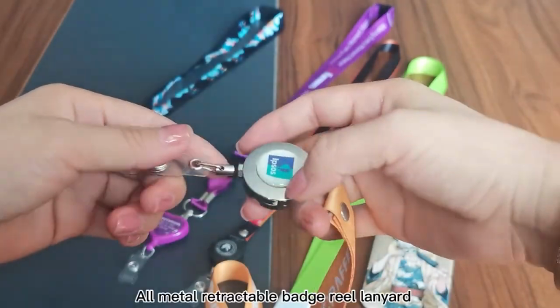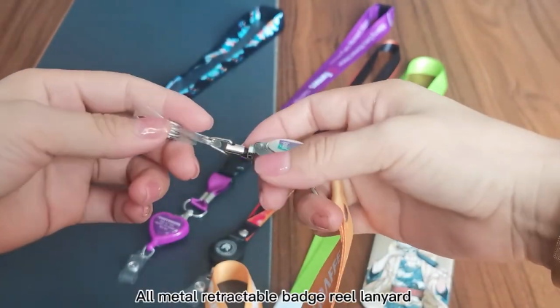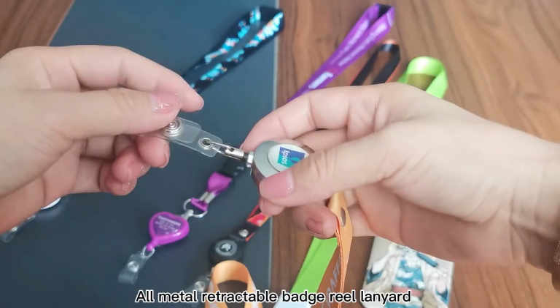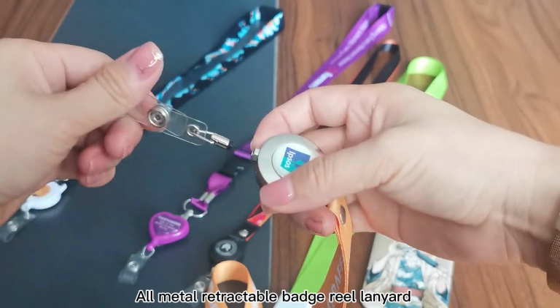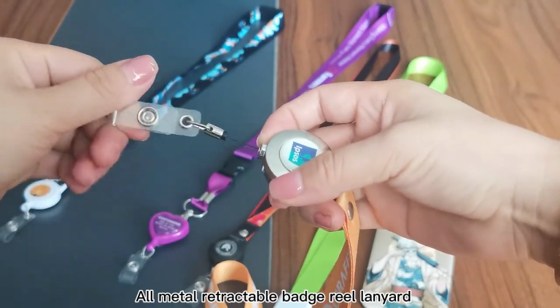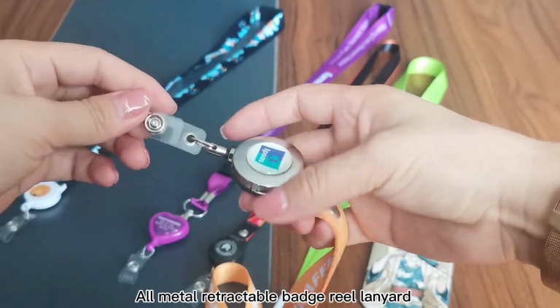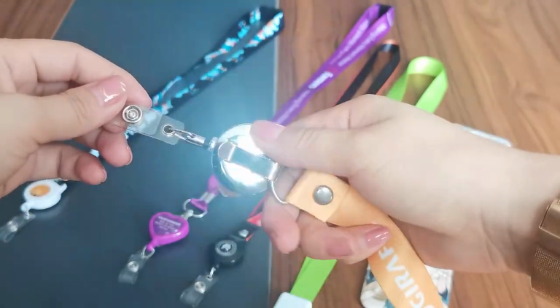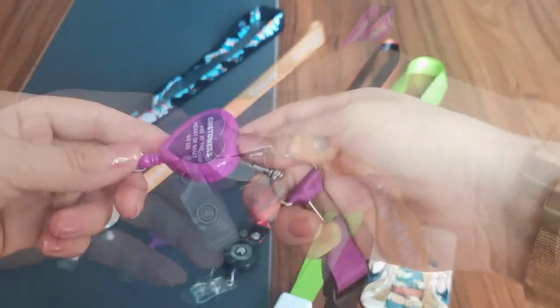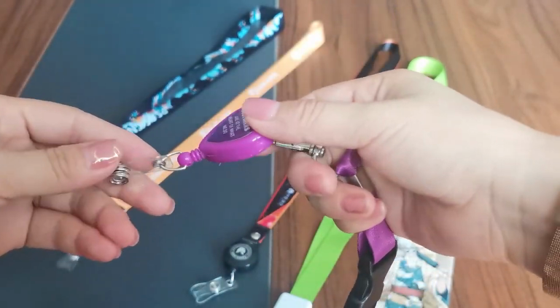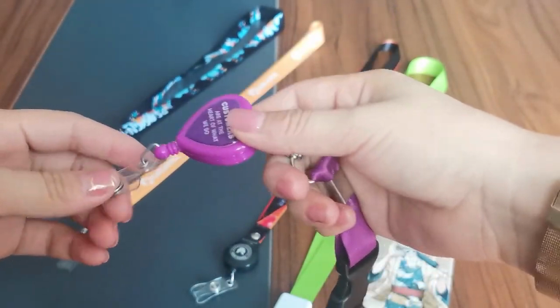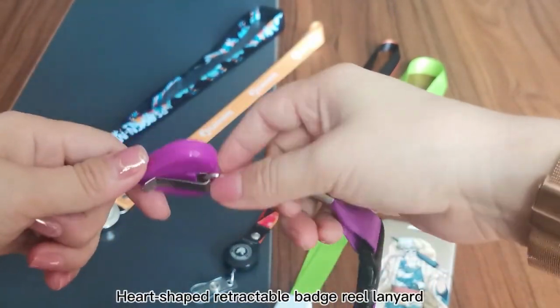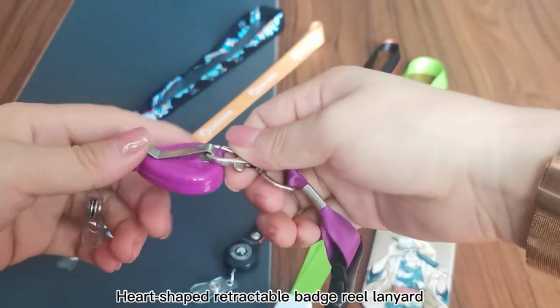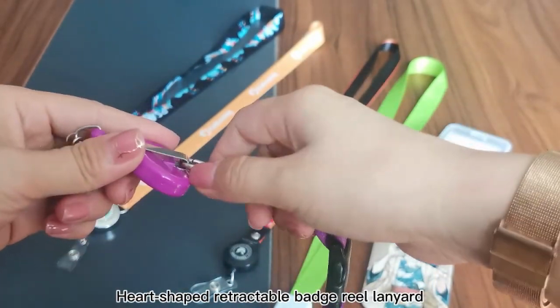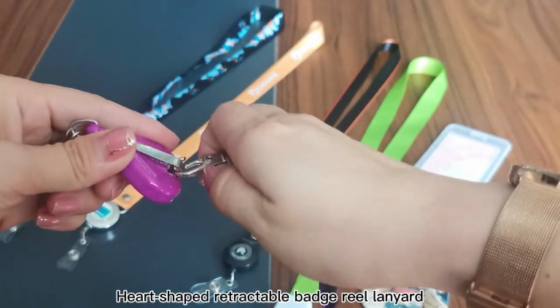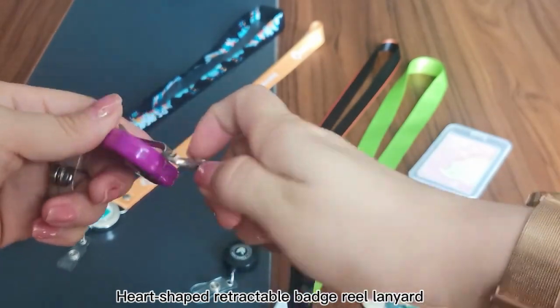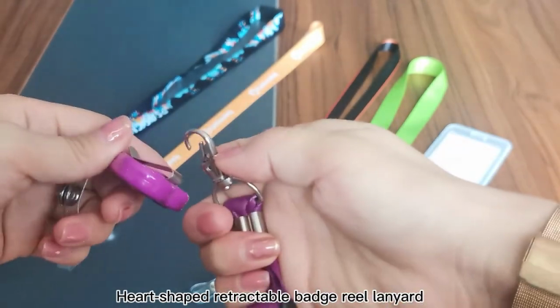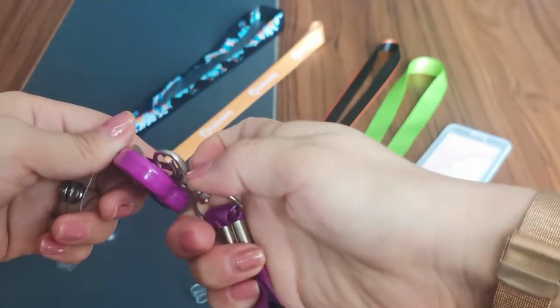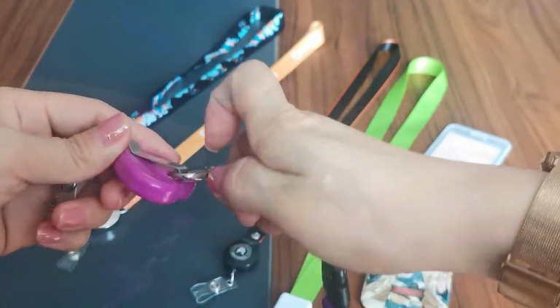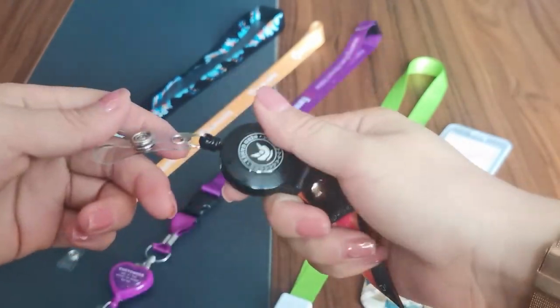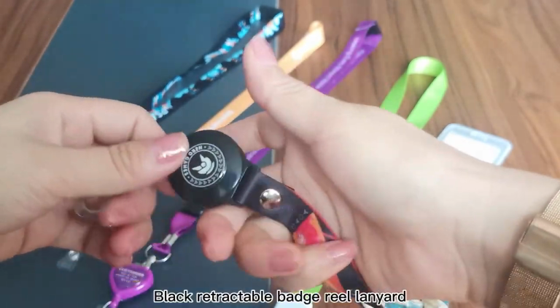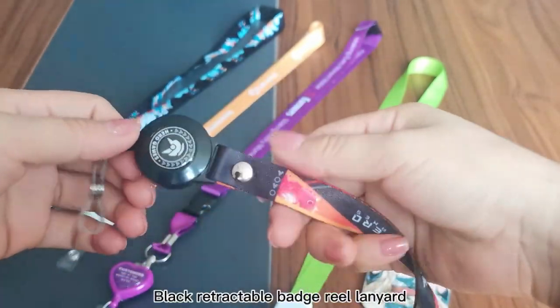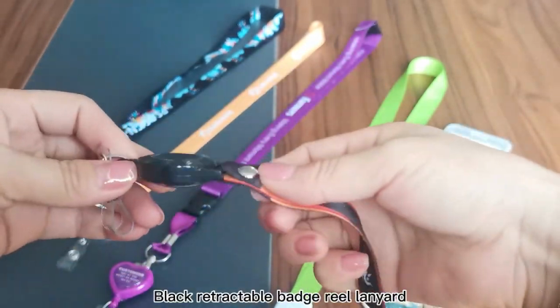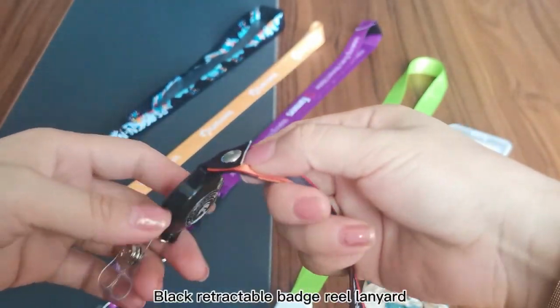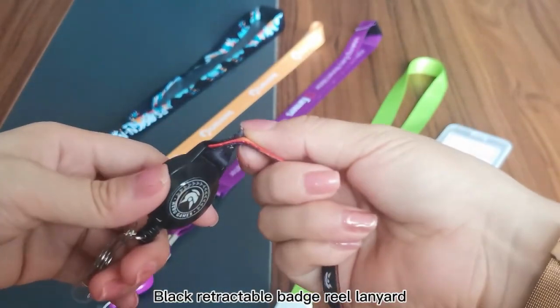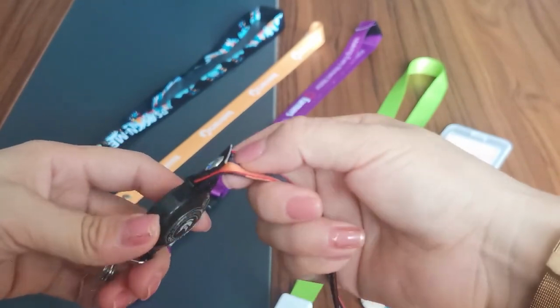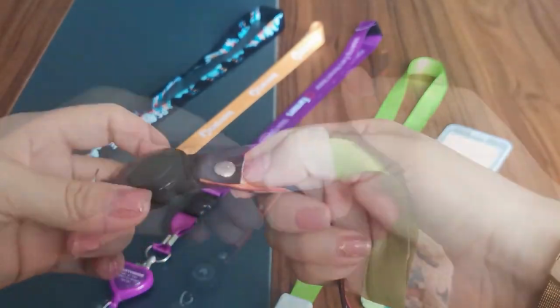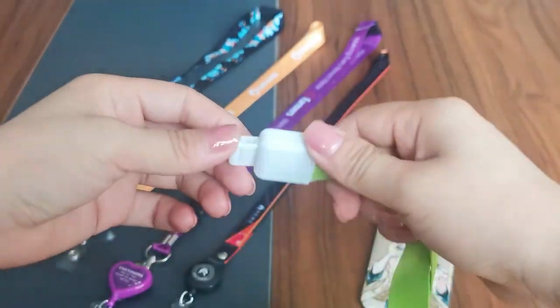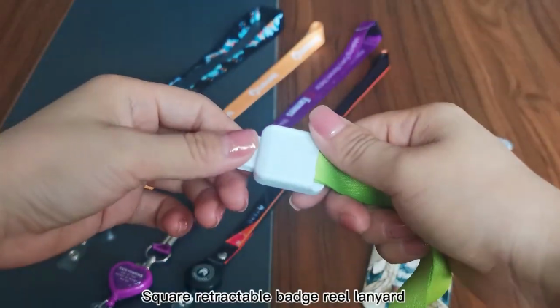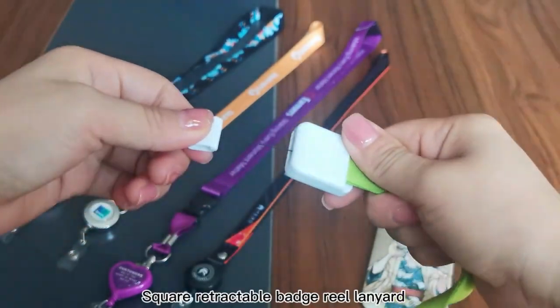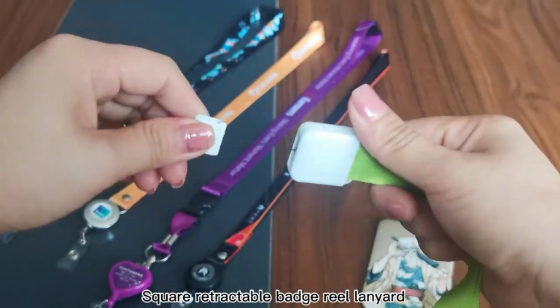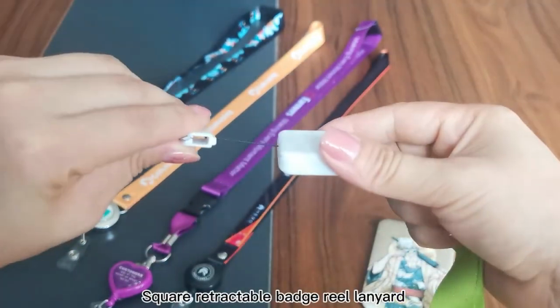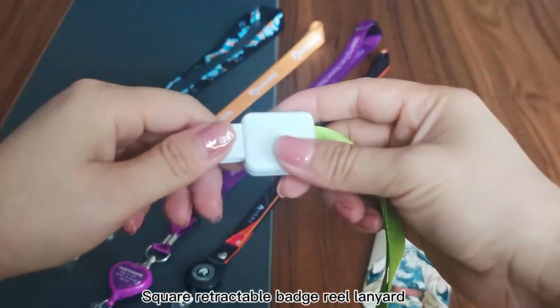Available styles include the All-Metal Retractable Battery Lanyard, the Heart-Shaped Retractable Battery Lanyard, the Black Retractable Battery Lanyard, and the Square Retractable Battery Lanyard.